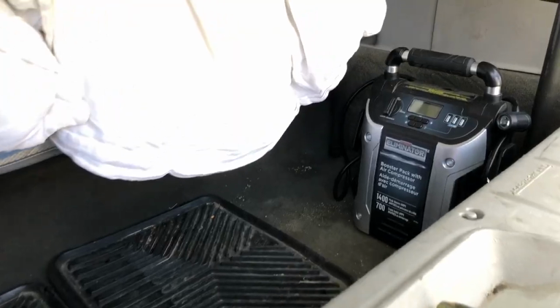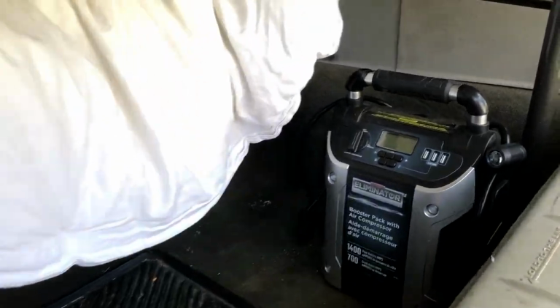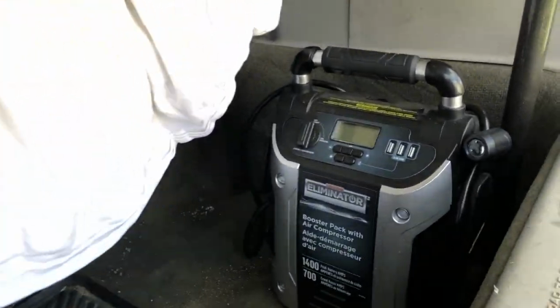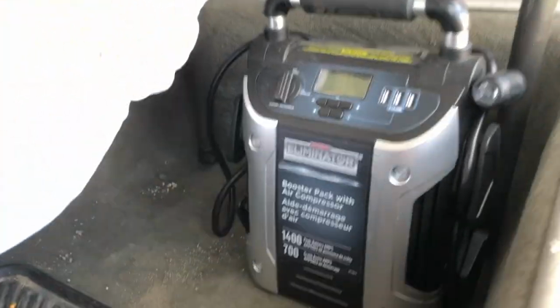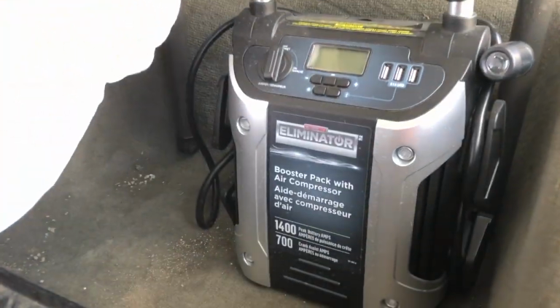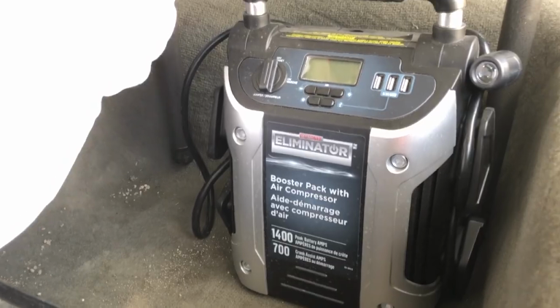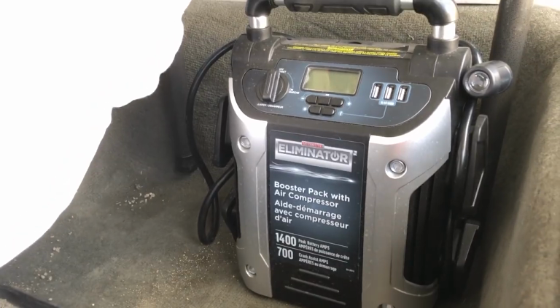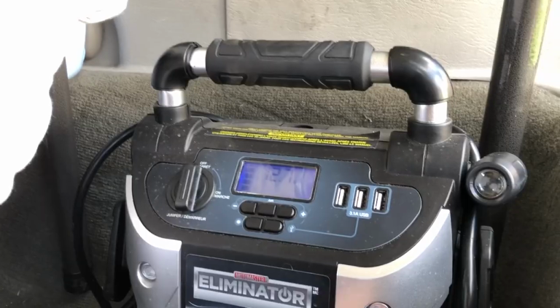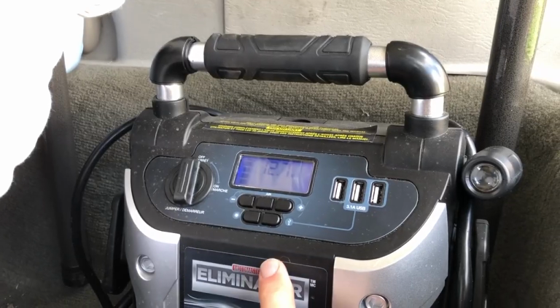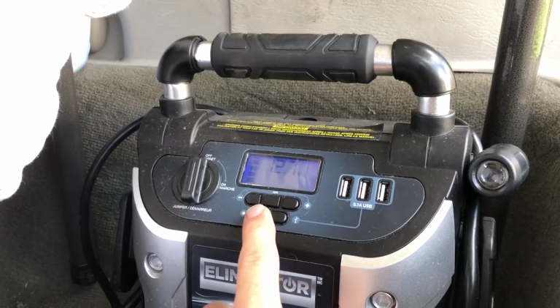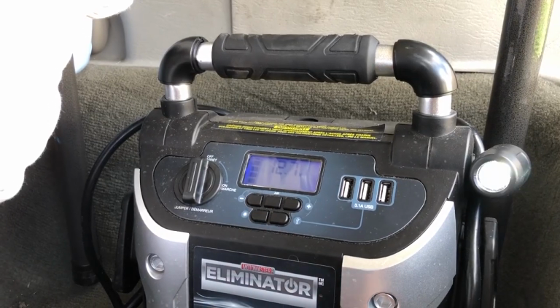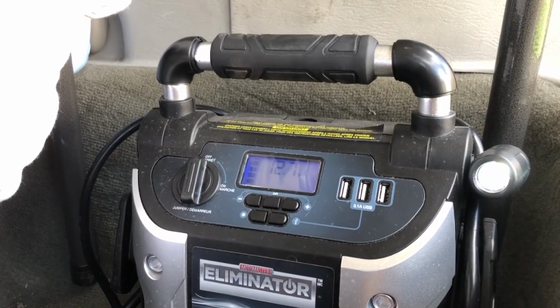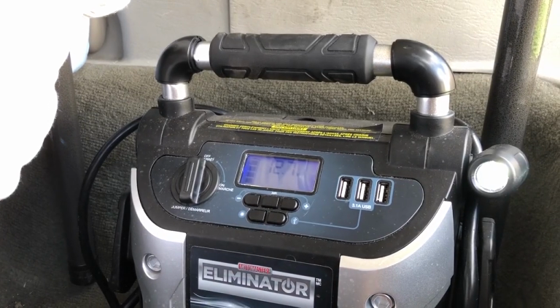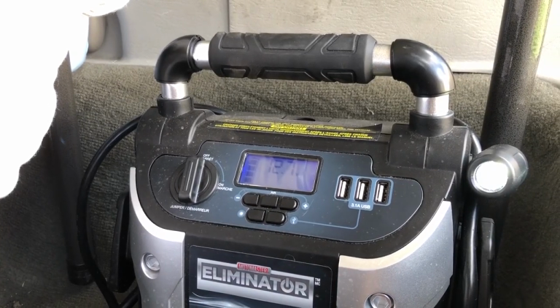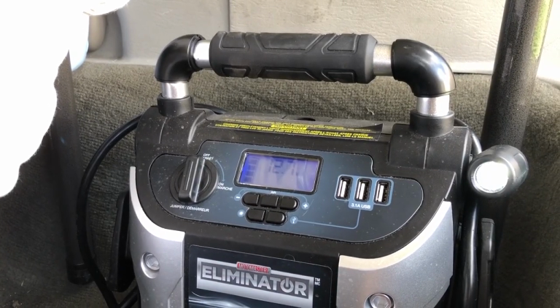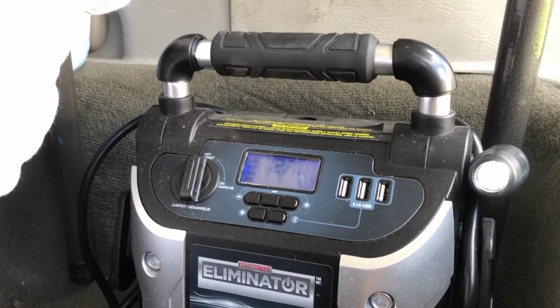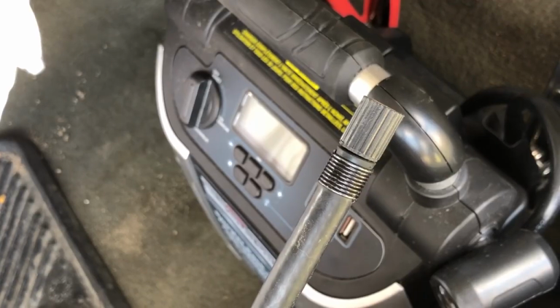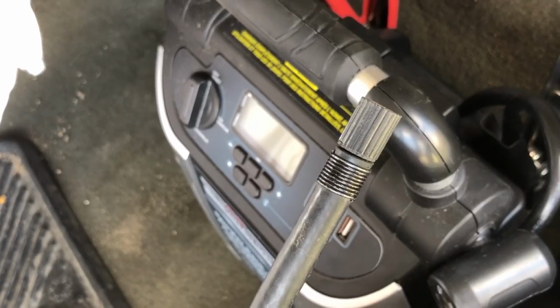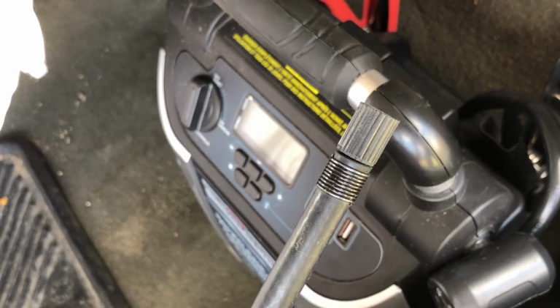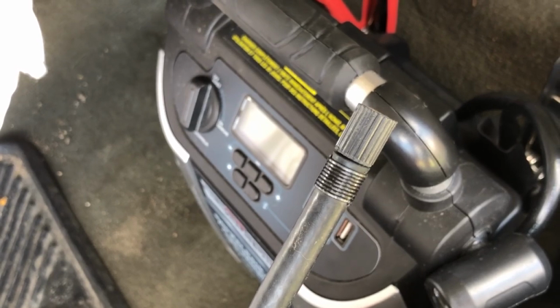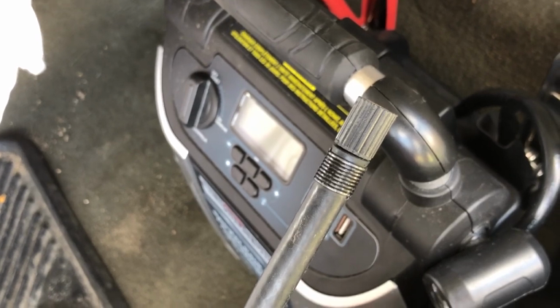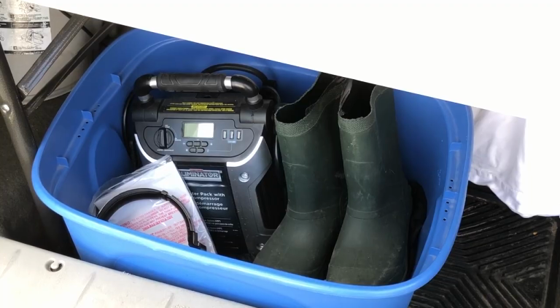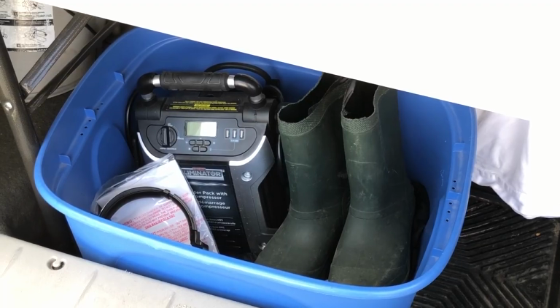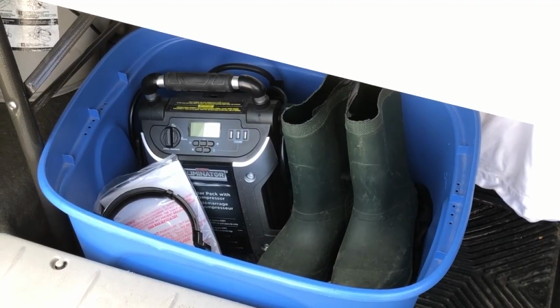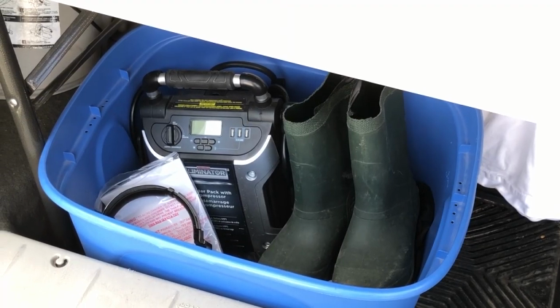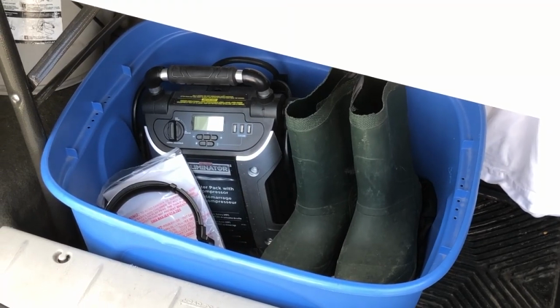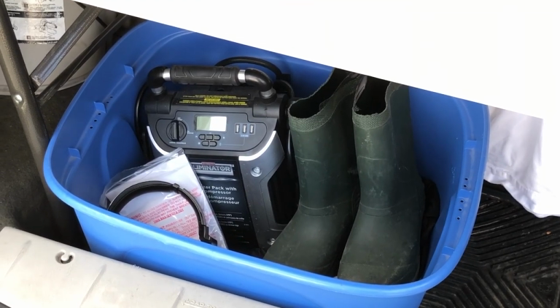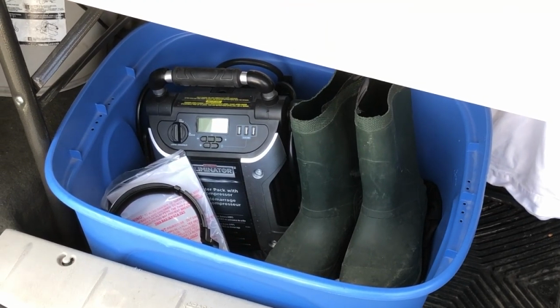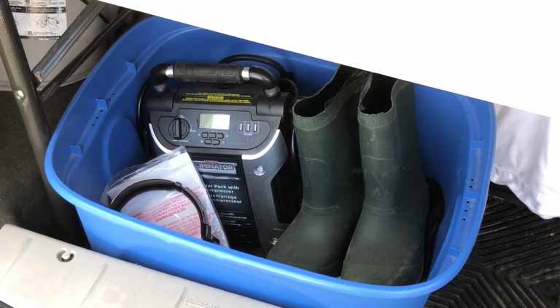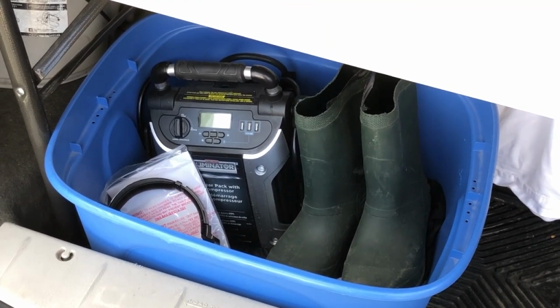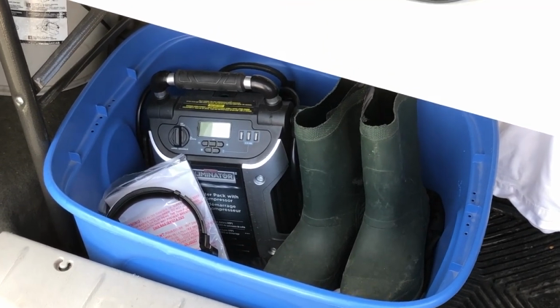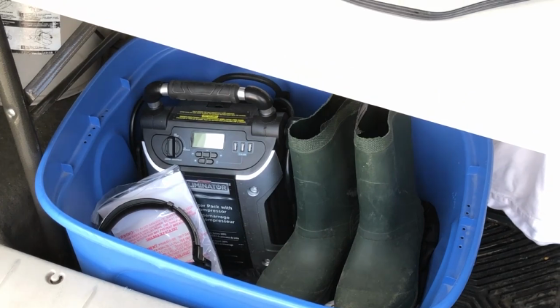I also carry a booster pack just in case, which has a light, can charge USB devices, and is also an air compressor. A laundry basket in the back holds random stuff like rubber boots and rain gear.